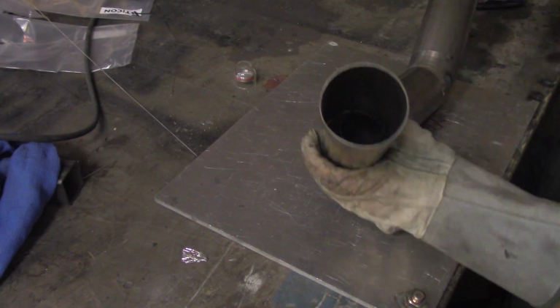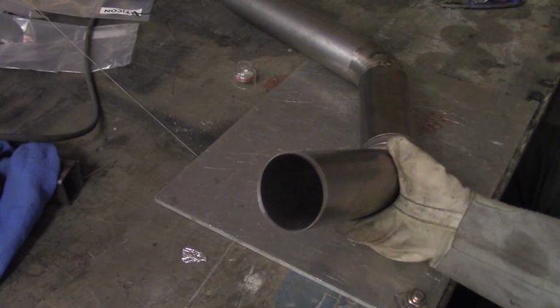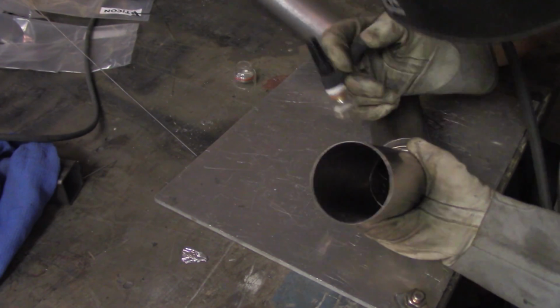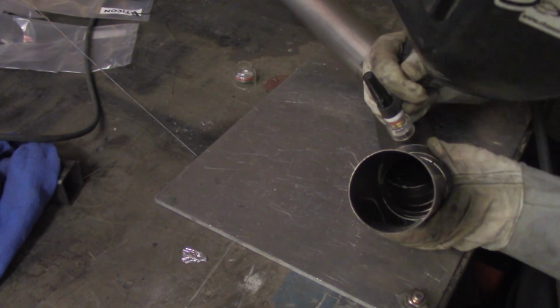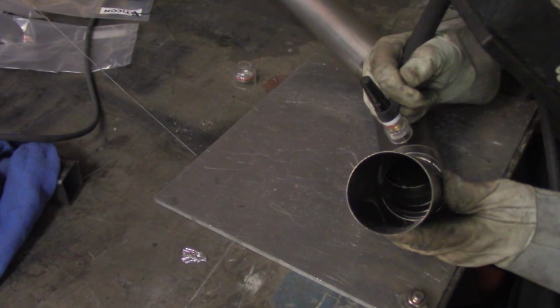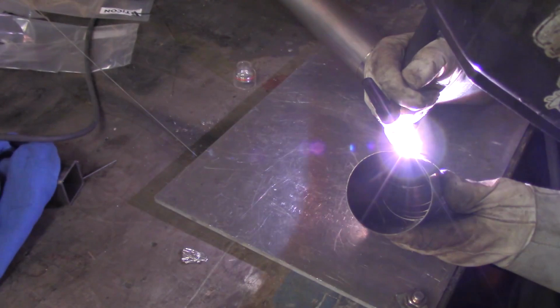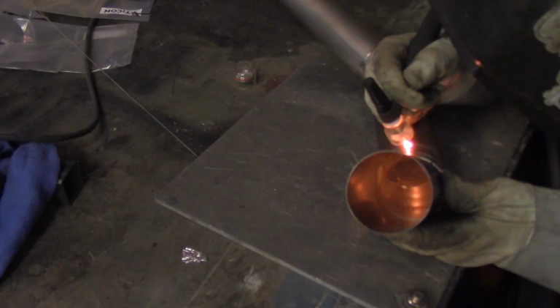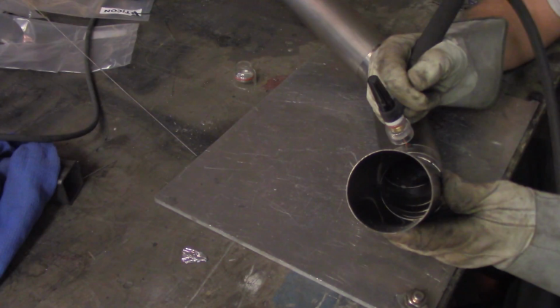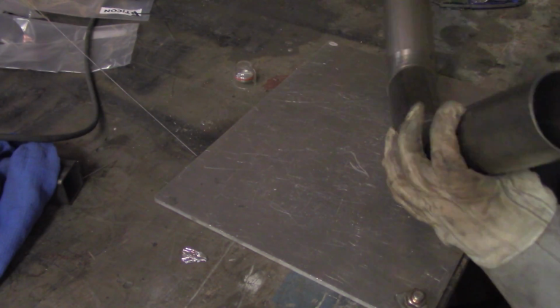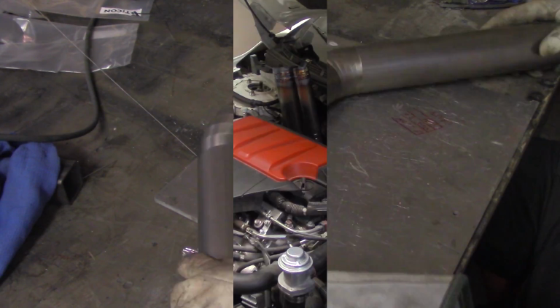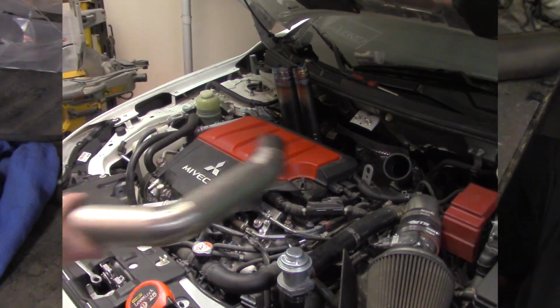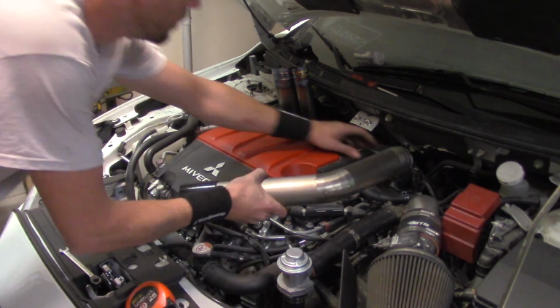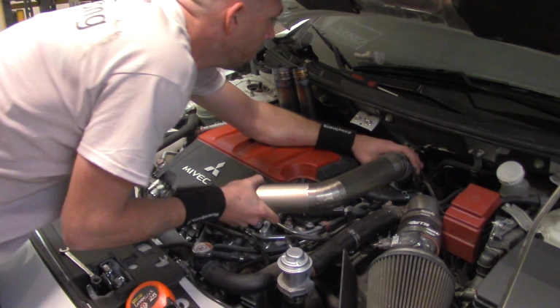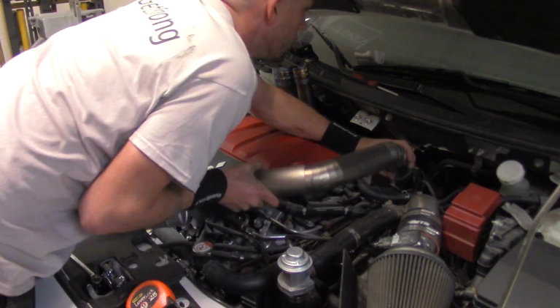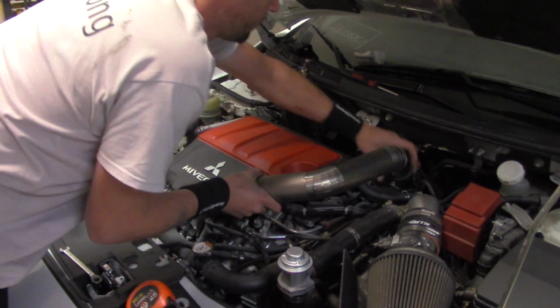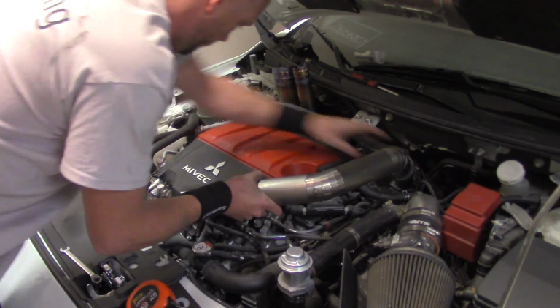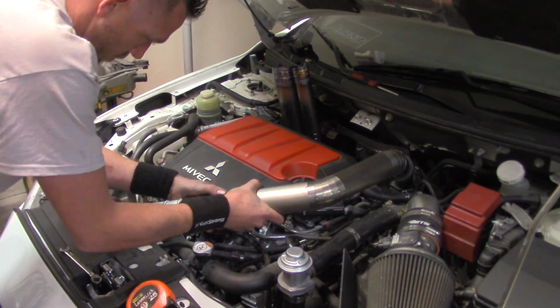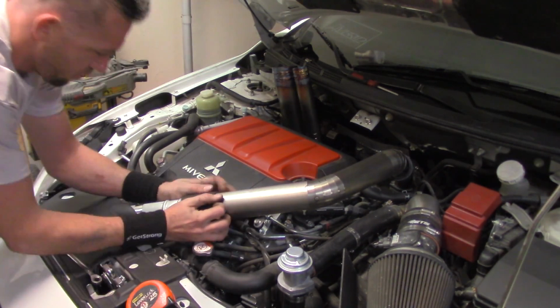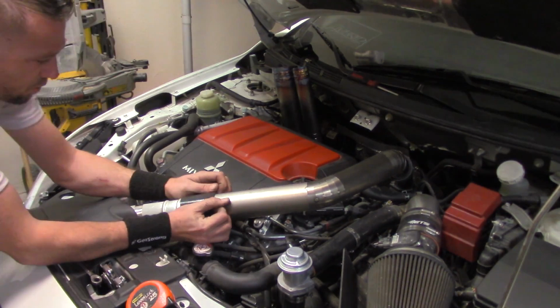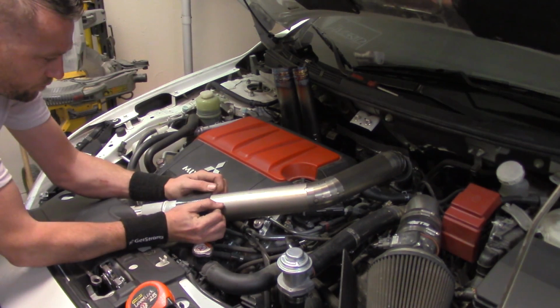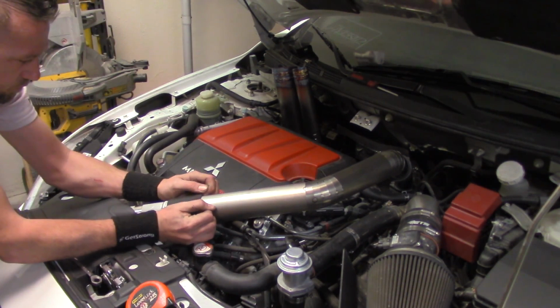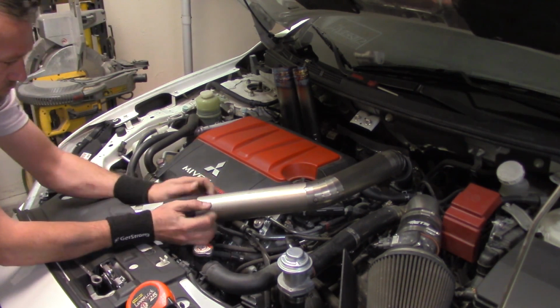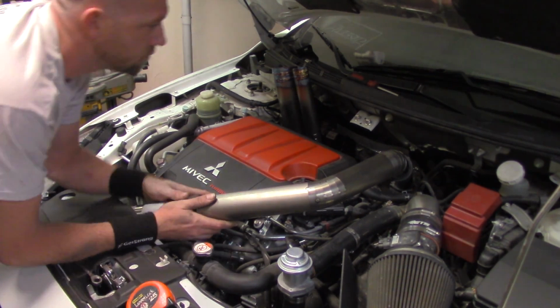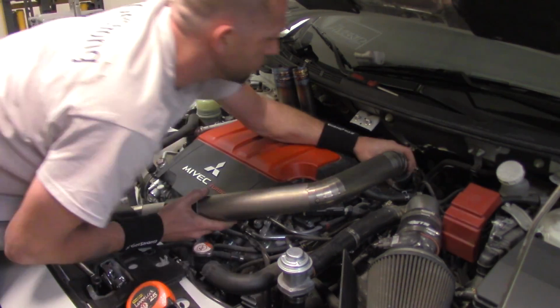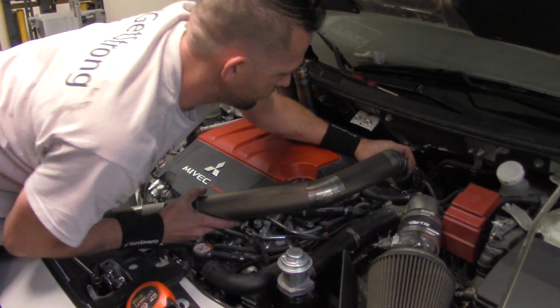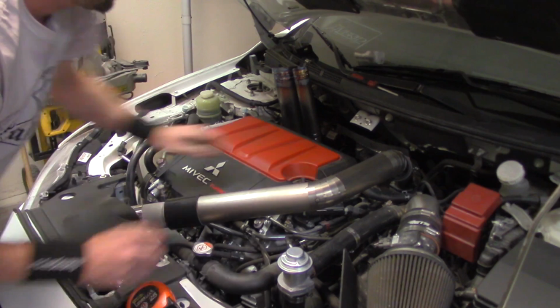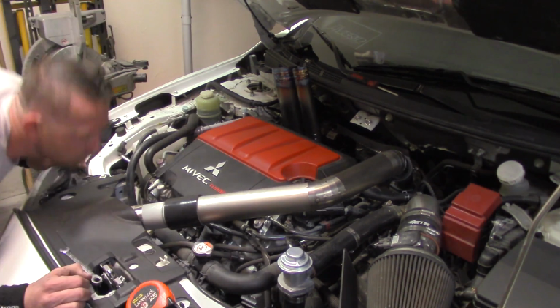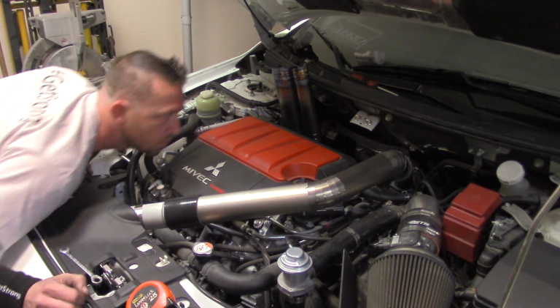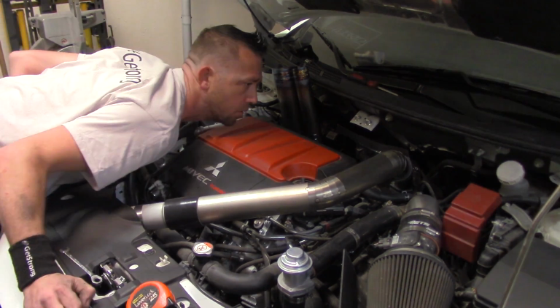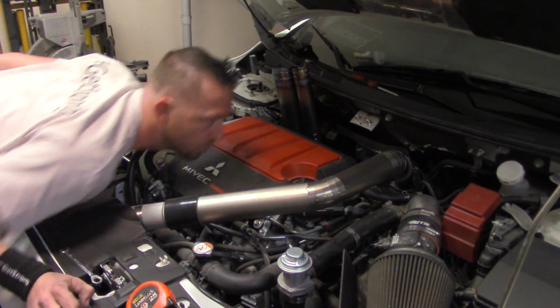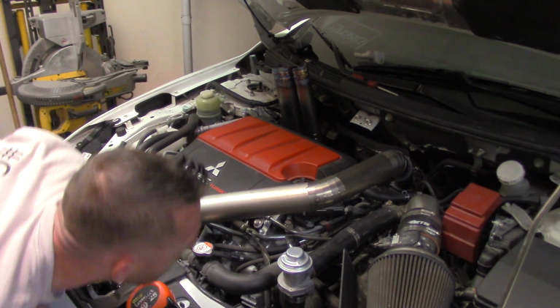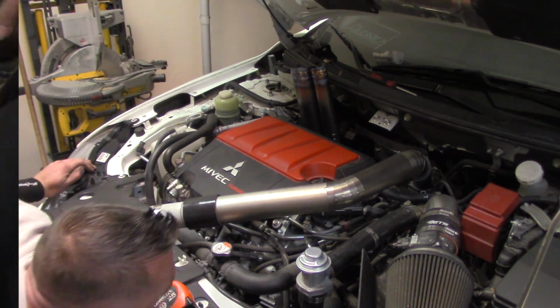We'll get all of this tacked up as one full assembly here, and then we'll do a good fit check. Make sure that your welds are good and strong because you have to jostle these pieces around and weak welds can break. So I'm going to check it out thoroughly and make sure we're clear.